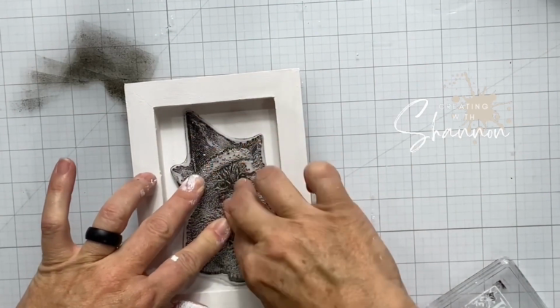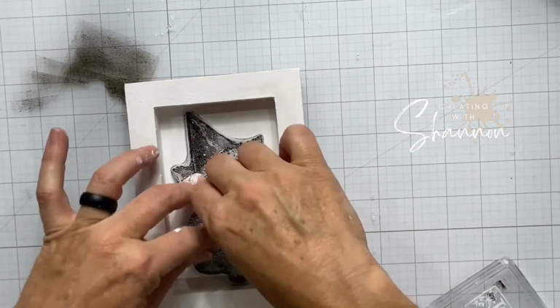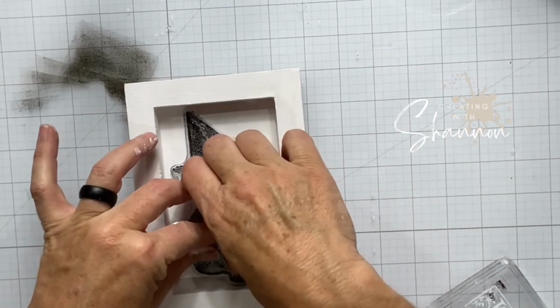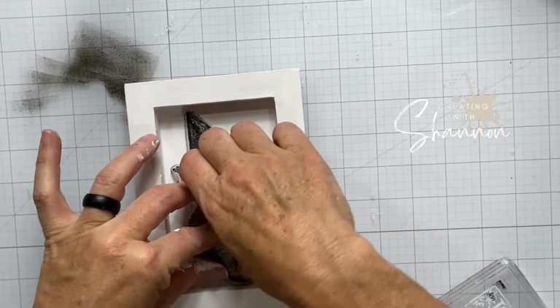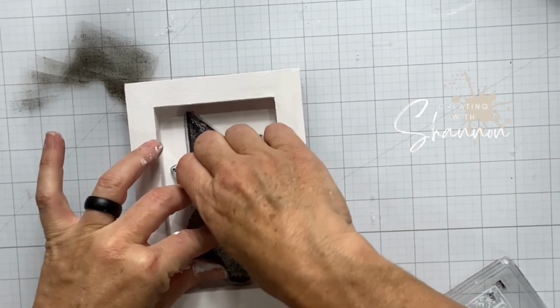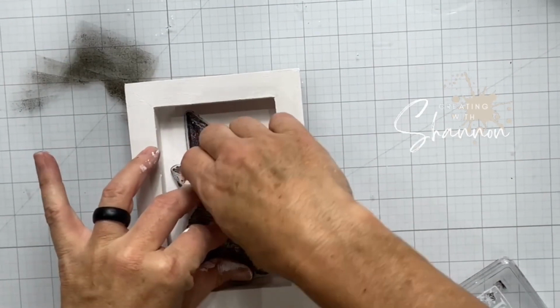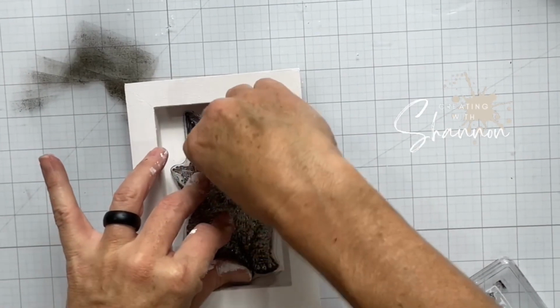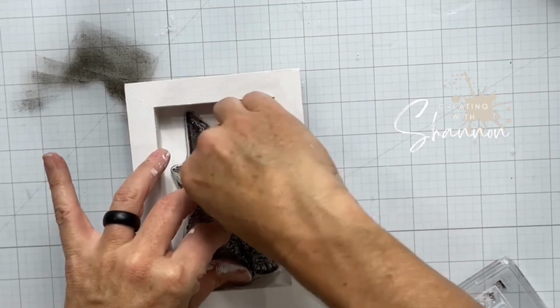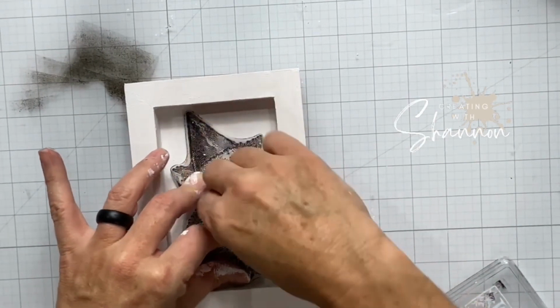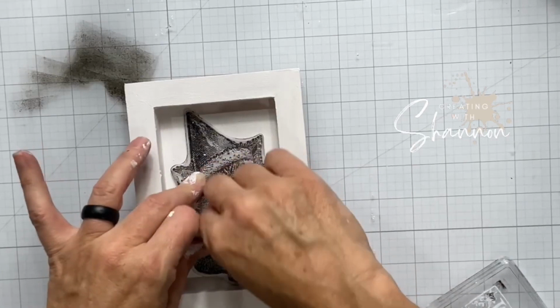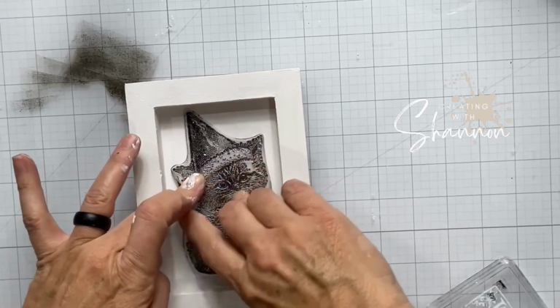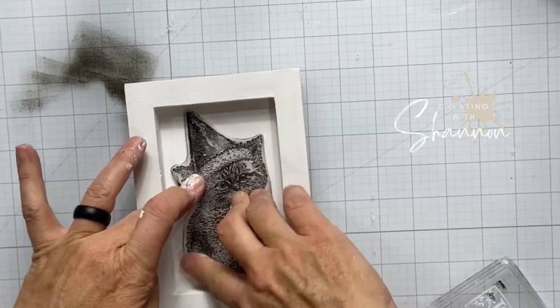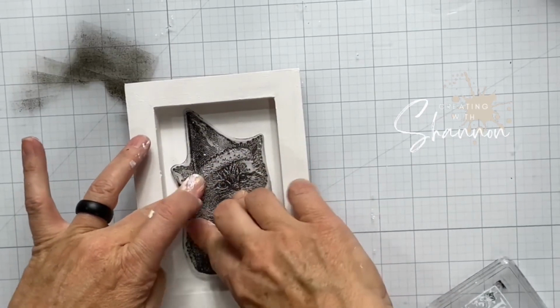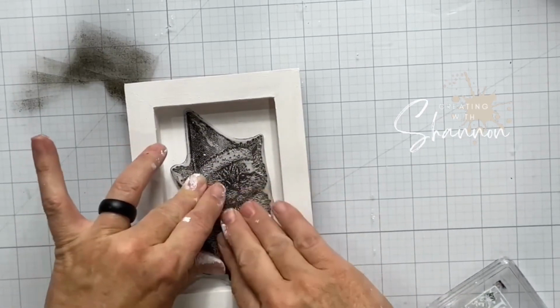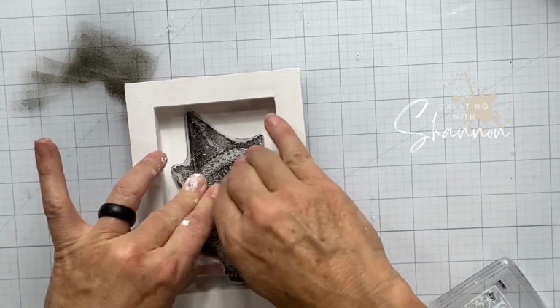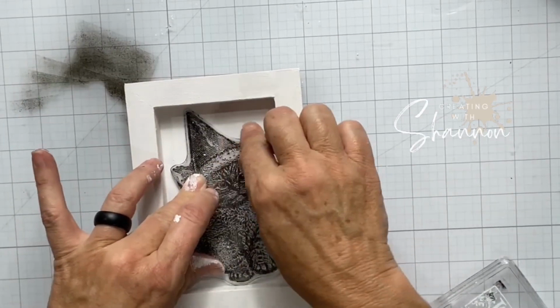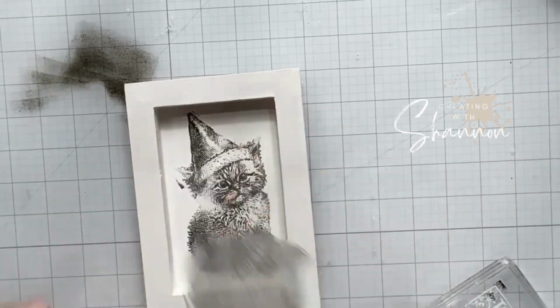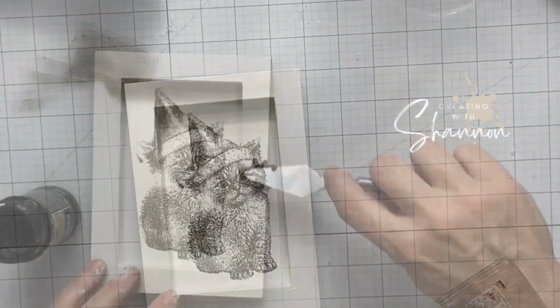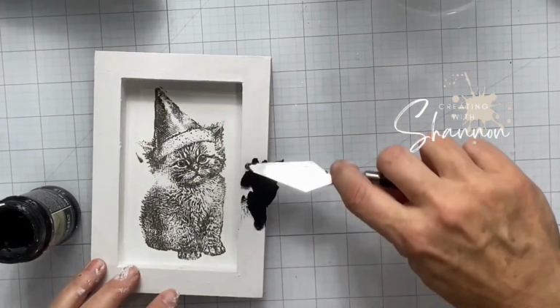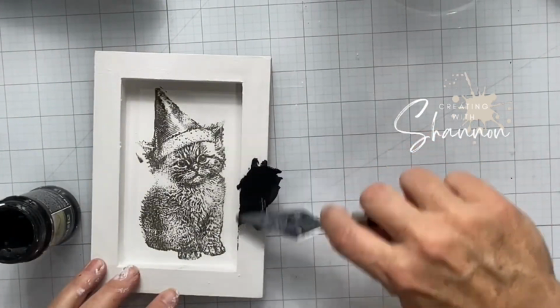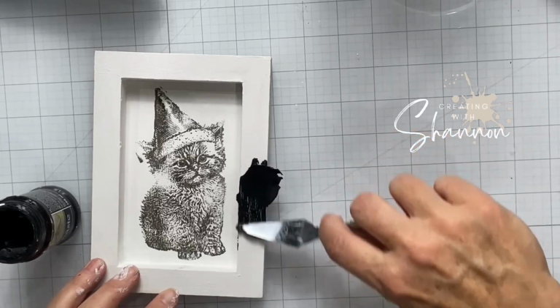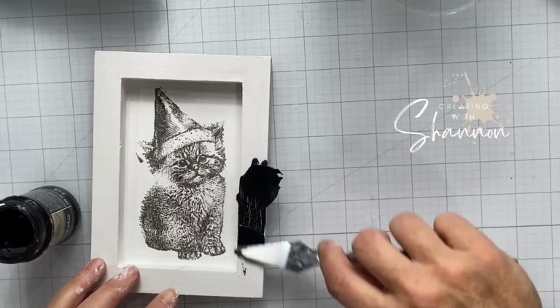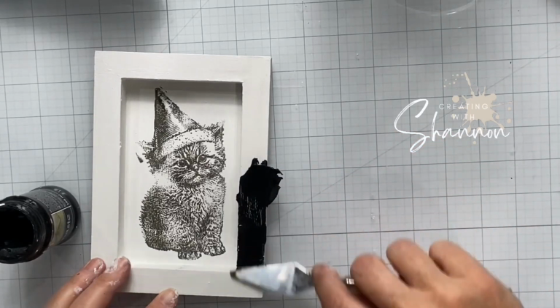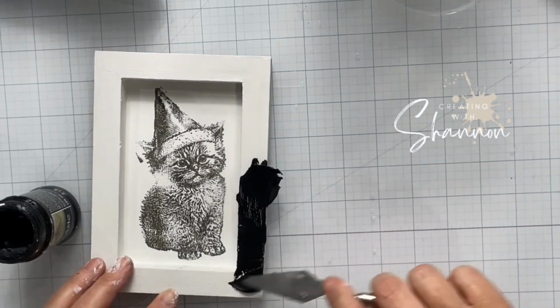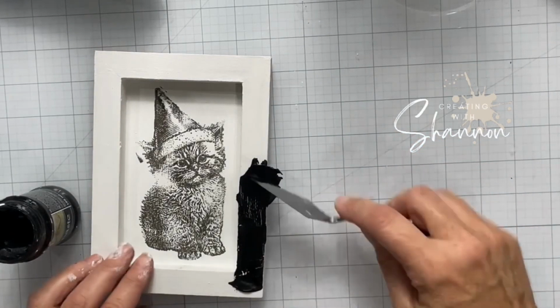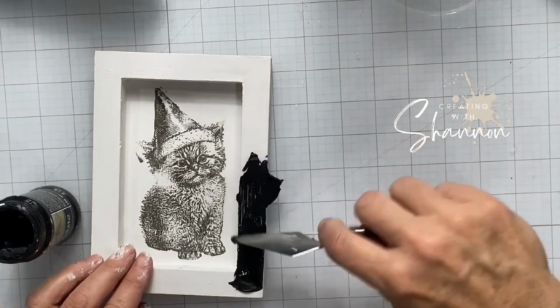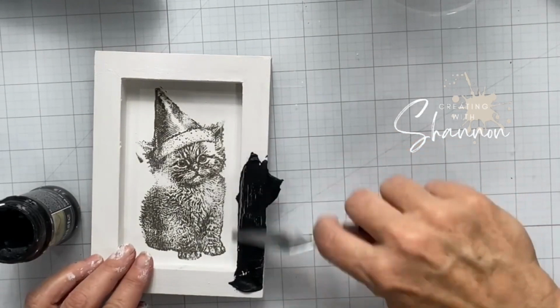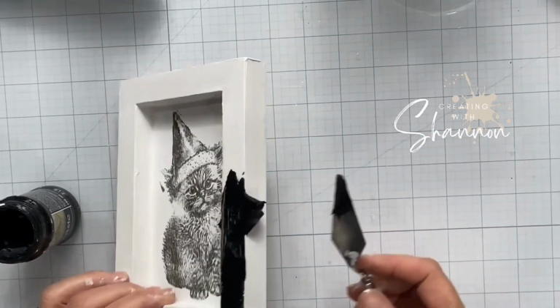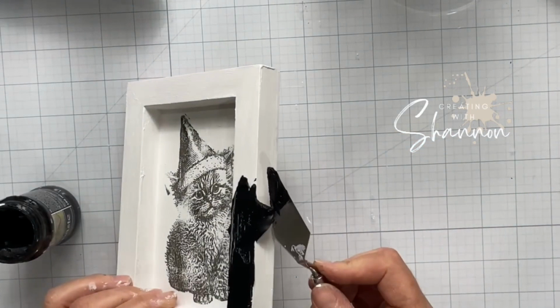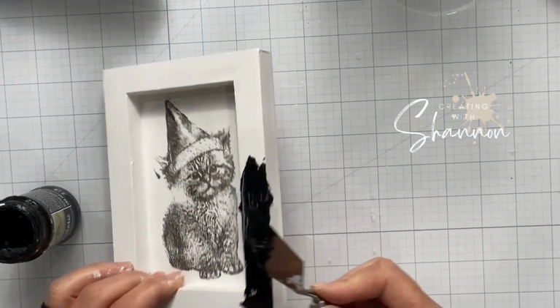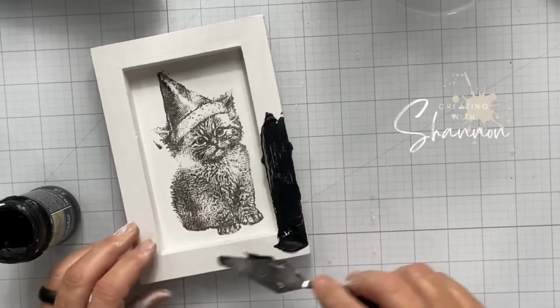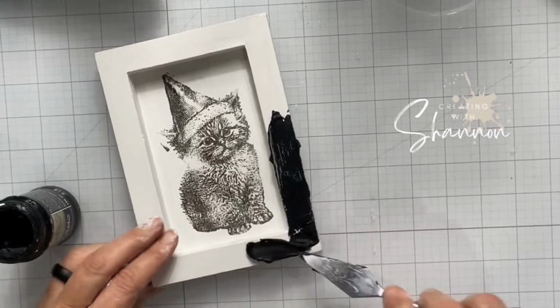When I put it on my board, I'm making sure I get a good even imprint, trying to push every little nook and cranny on the cat. You'll notice on his left cheek I missed a little bit of ink there, but that's okay — I'll make up for that later.